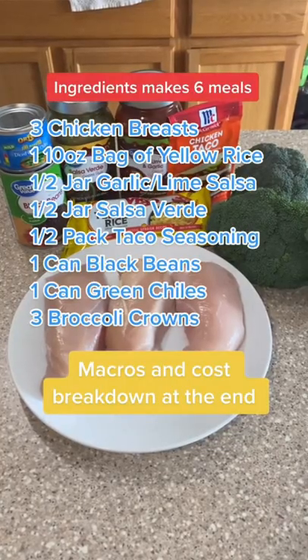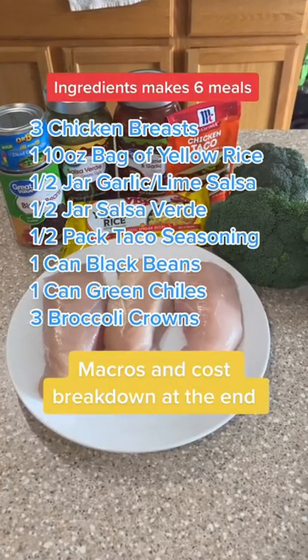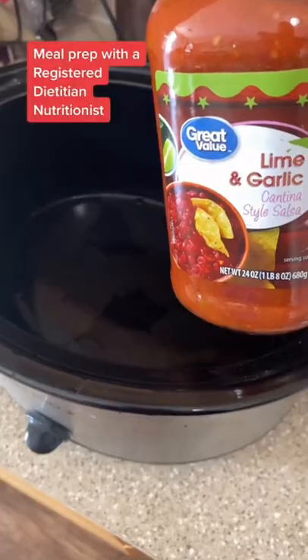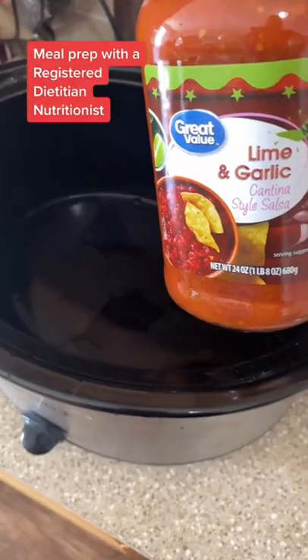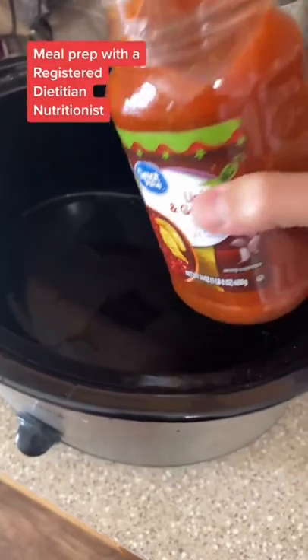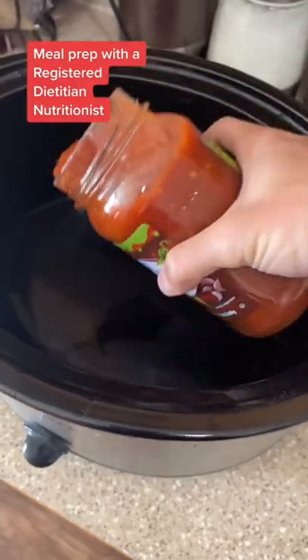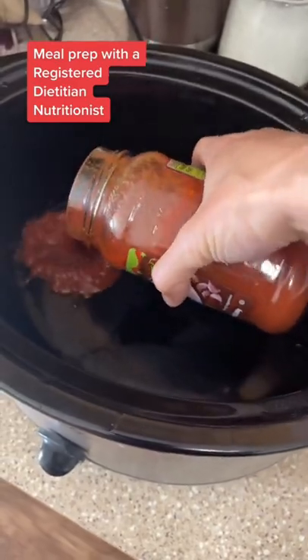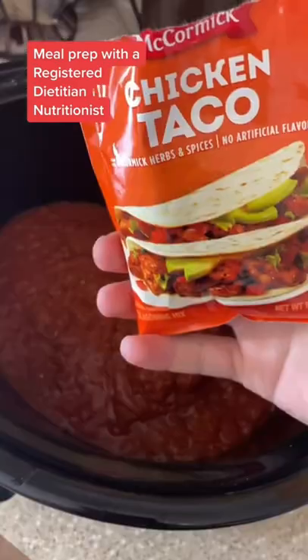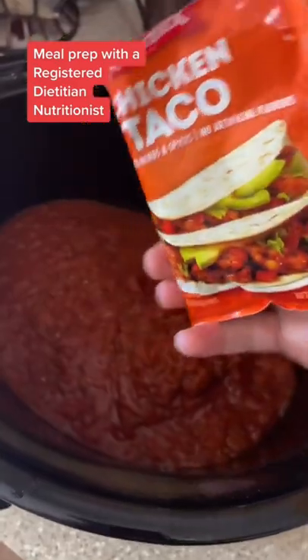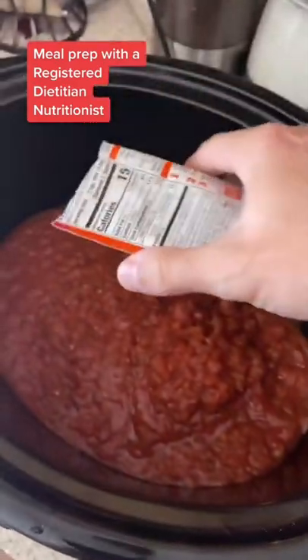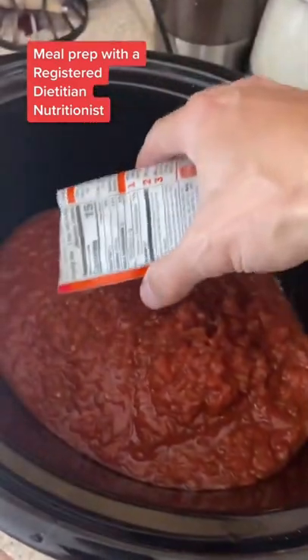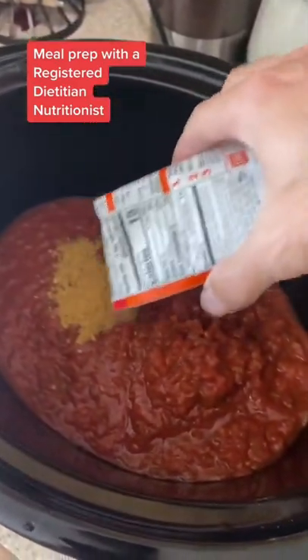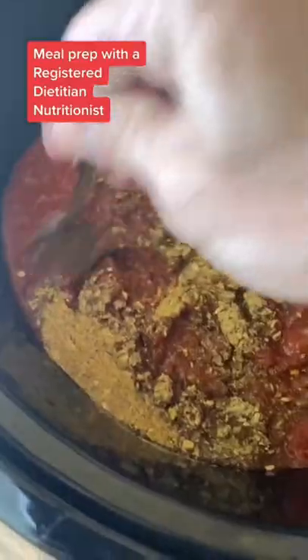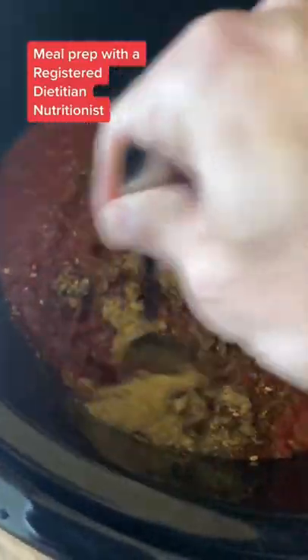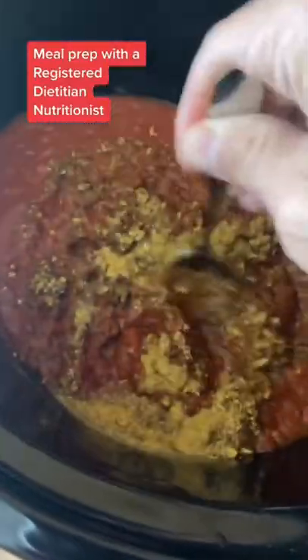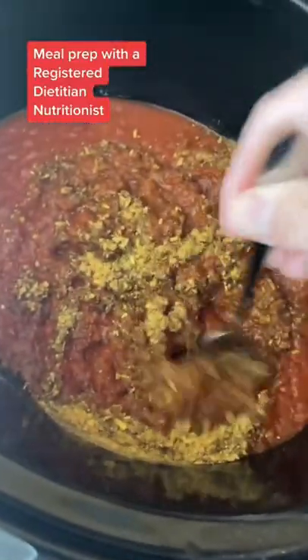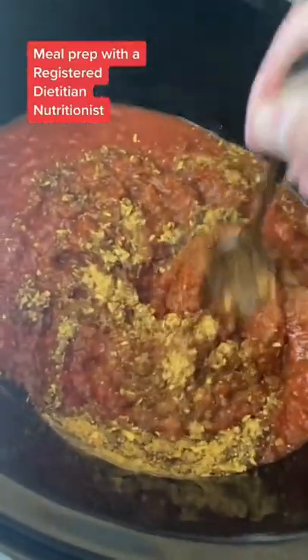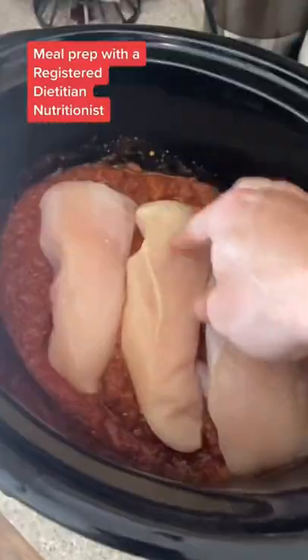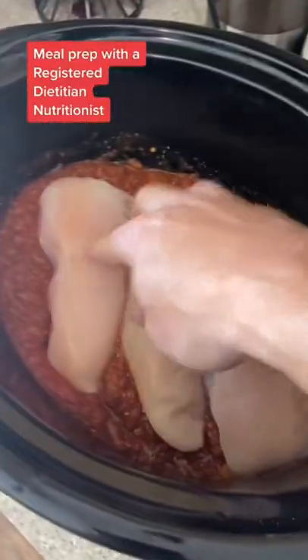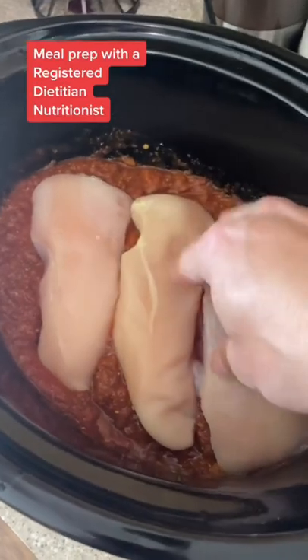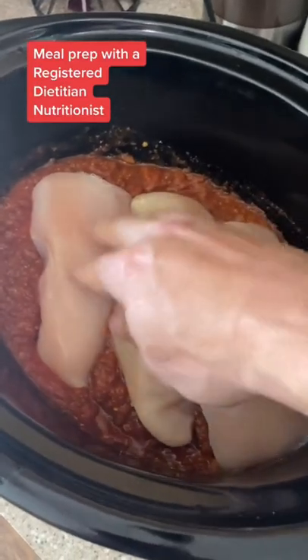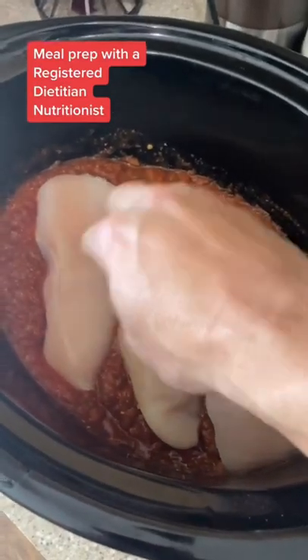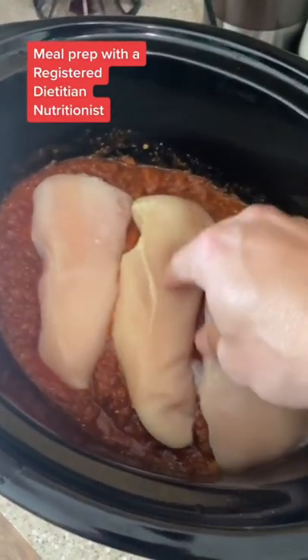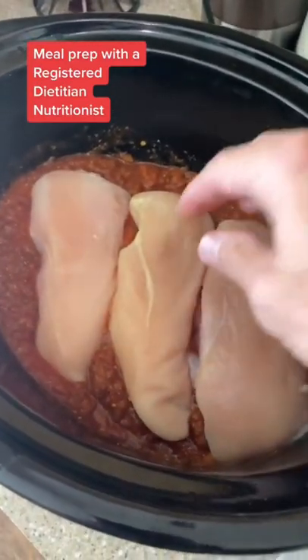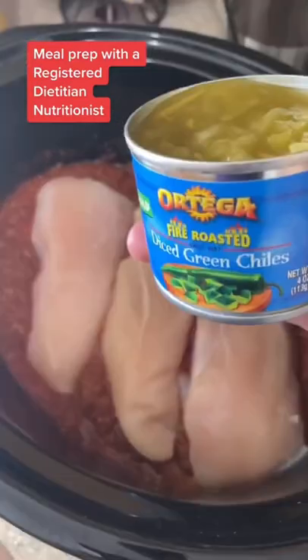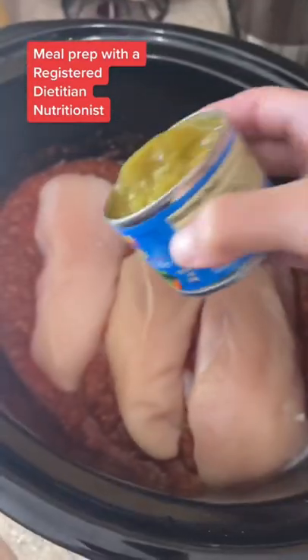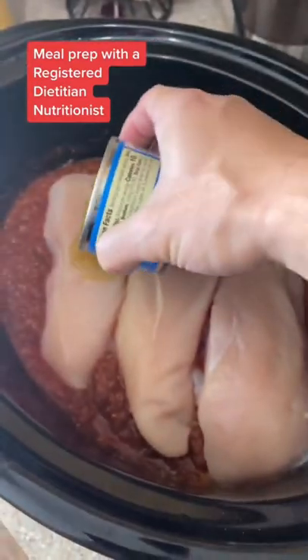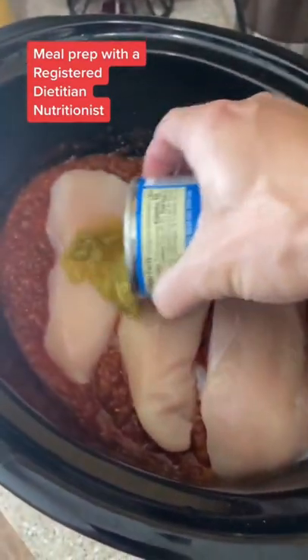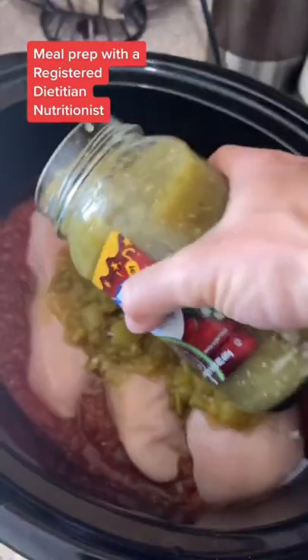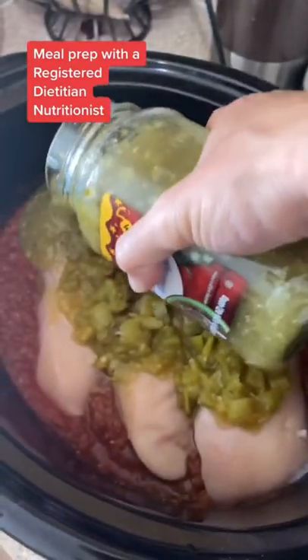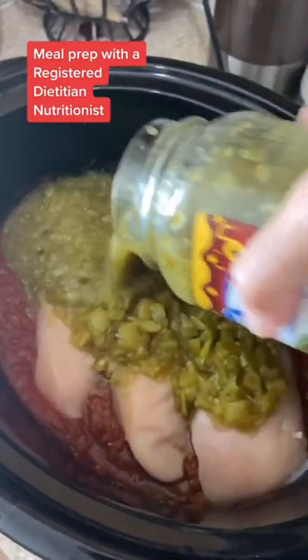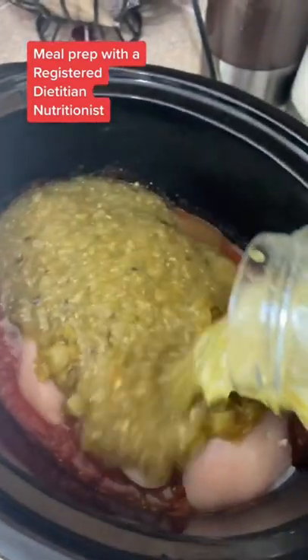Pause and screenshot. In your crock pot, add your red salsa and your taco seasoning and give that a good mix. You're going to put that chicken in bed. Next, go in with your green chilies and finish with your salsa verde.